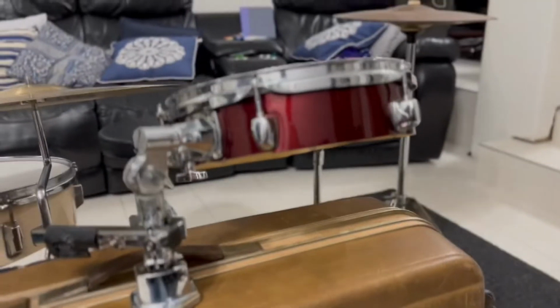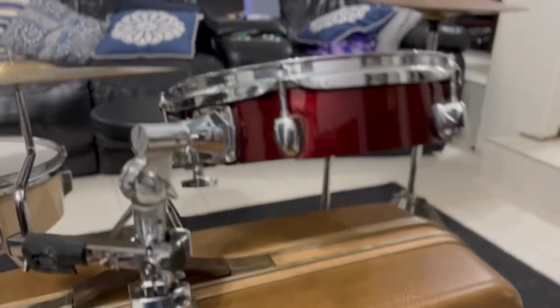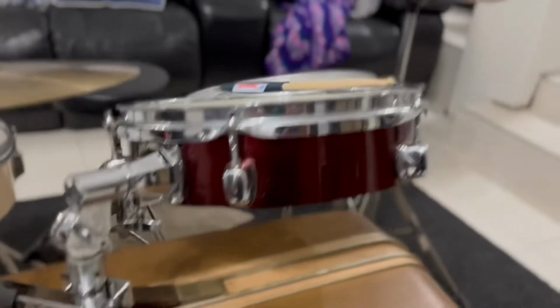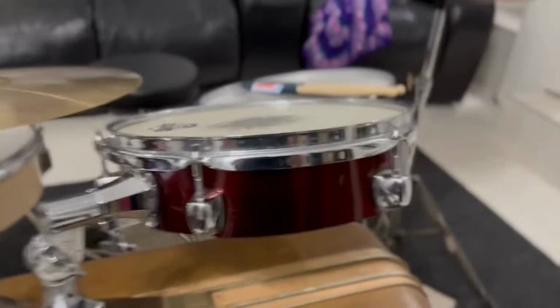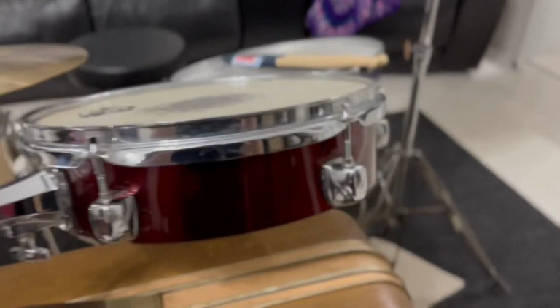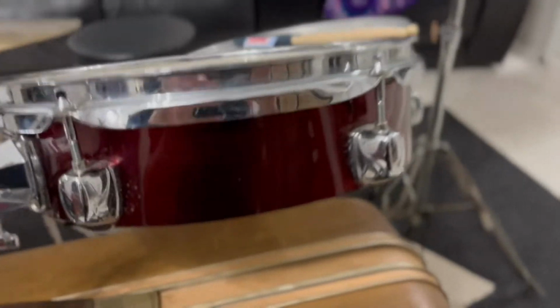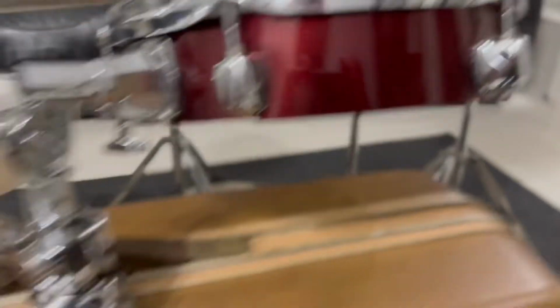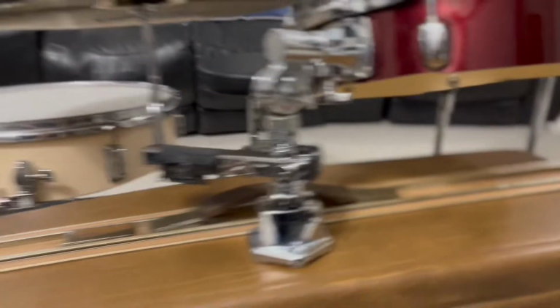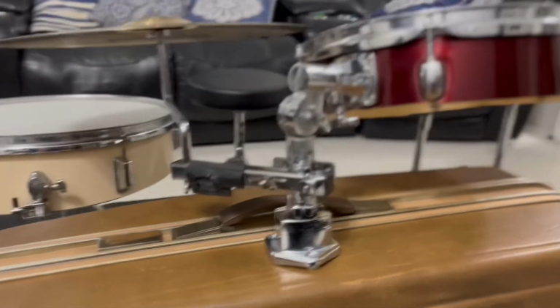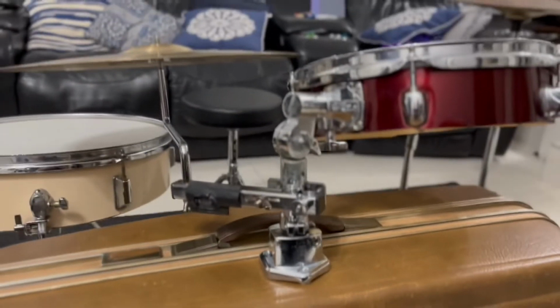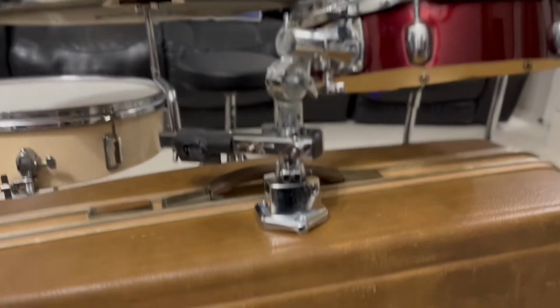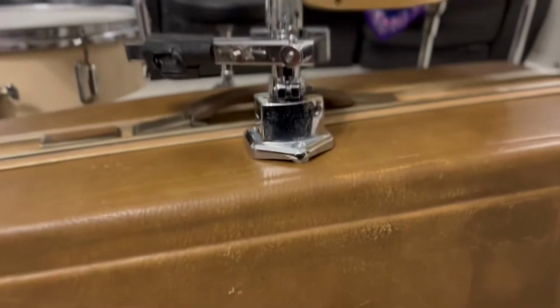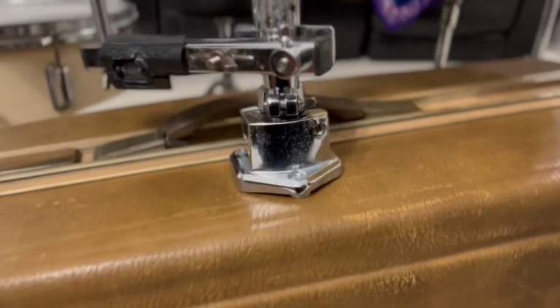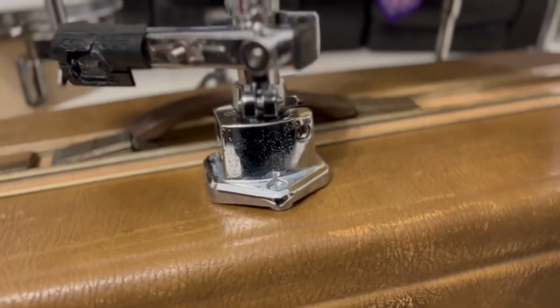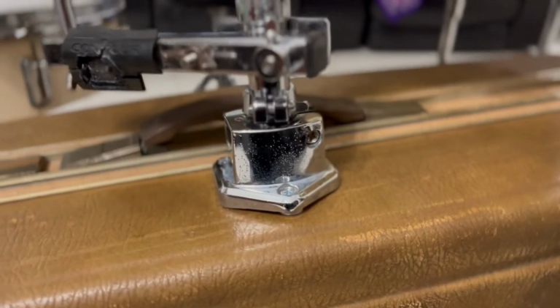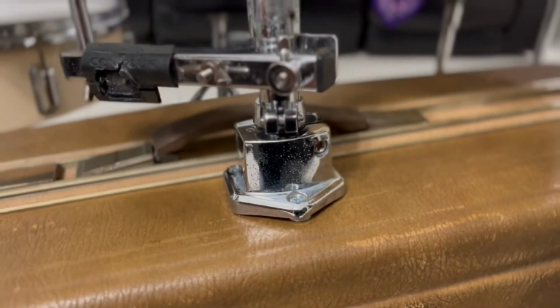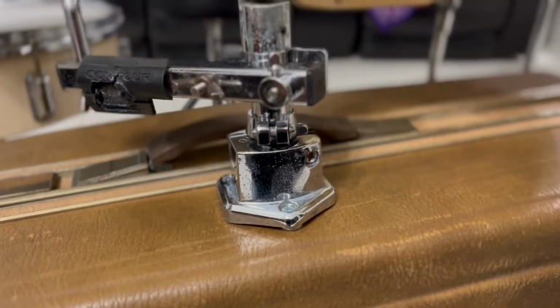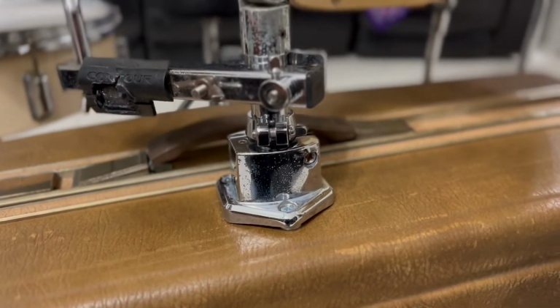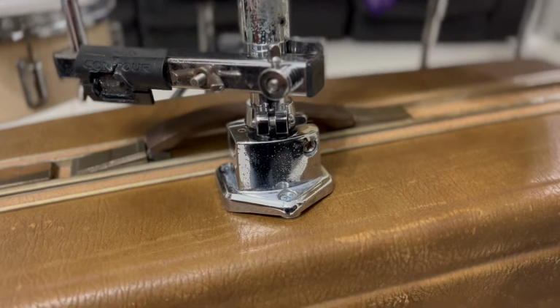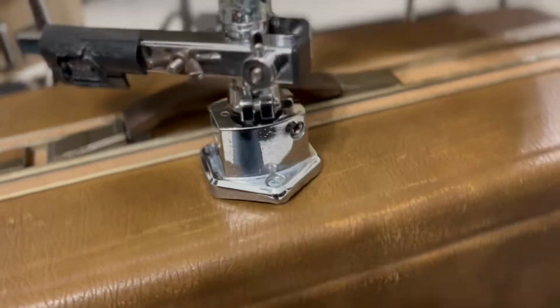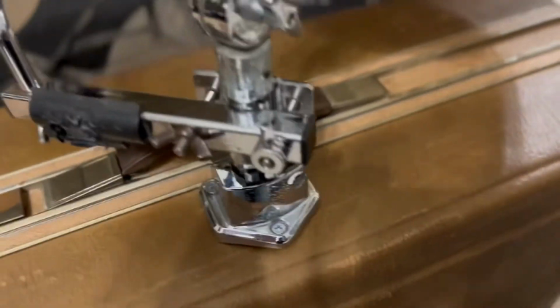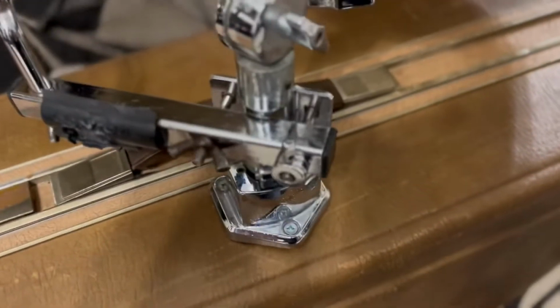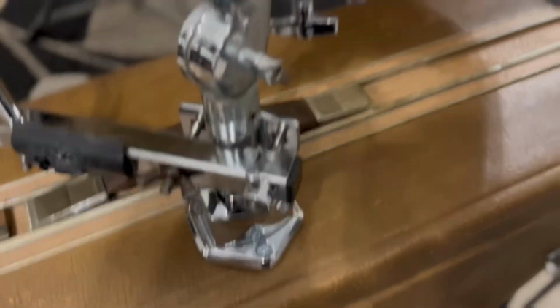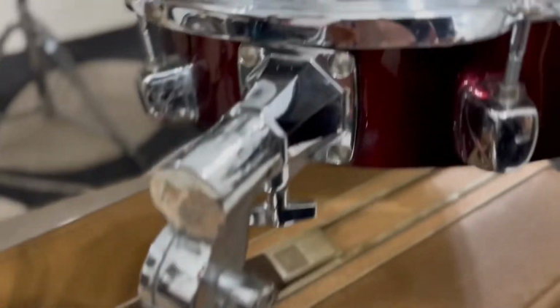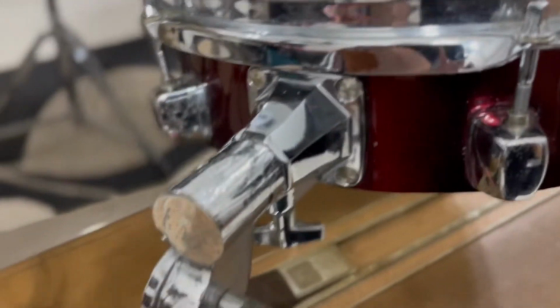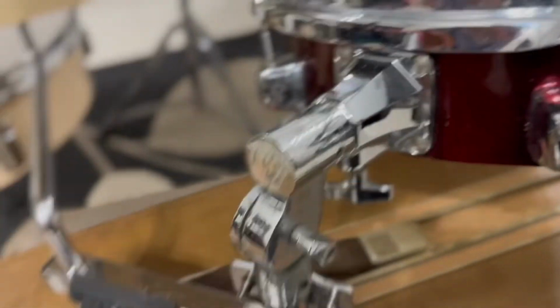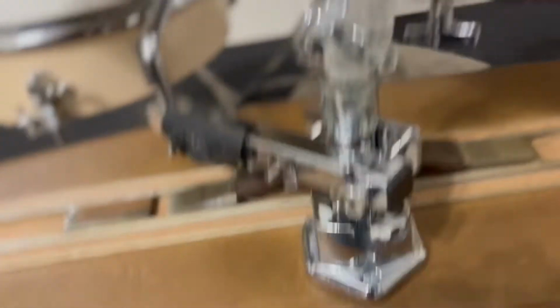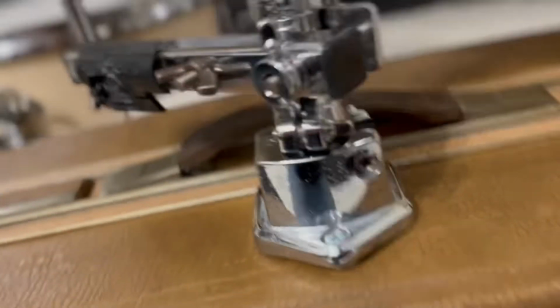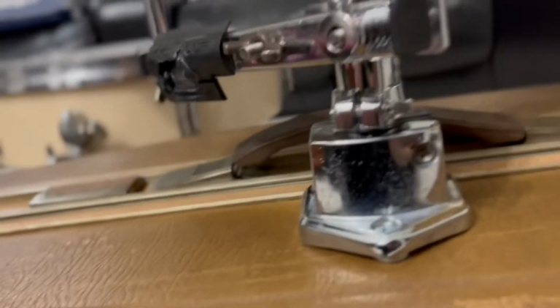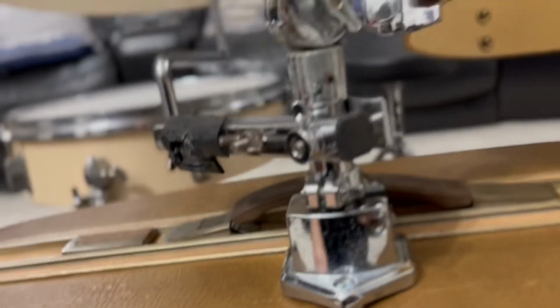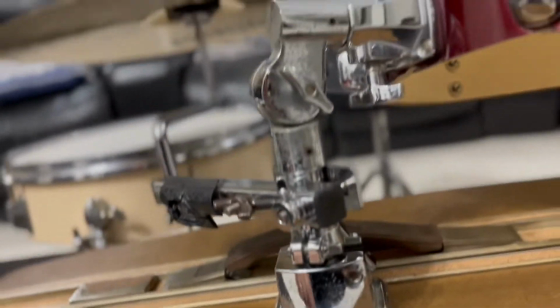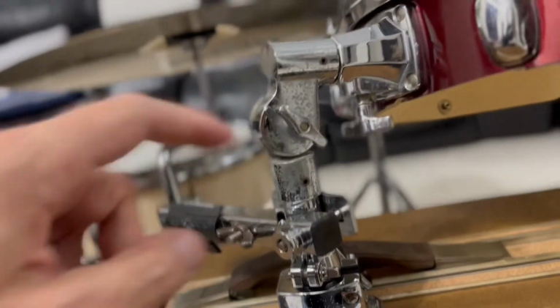I've cut the other tom down too, and how I've mounted it — I have a tom mount bracket there, another one that's like a right angle.